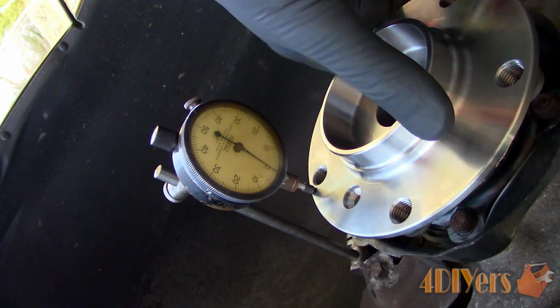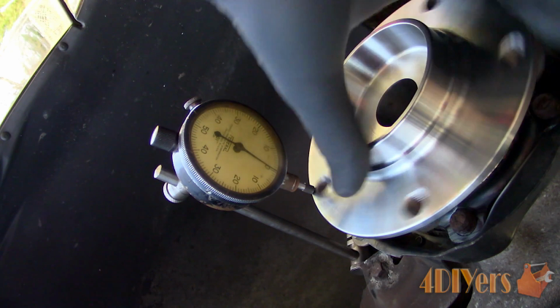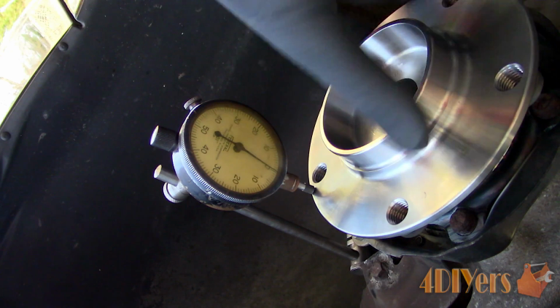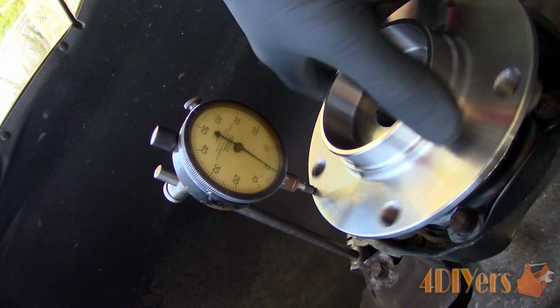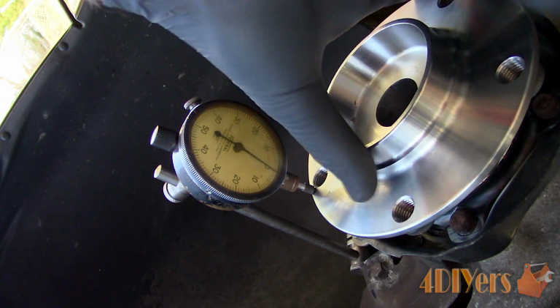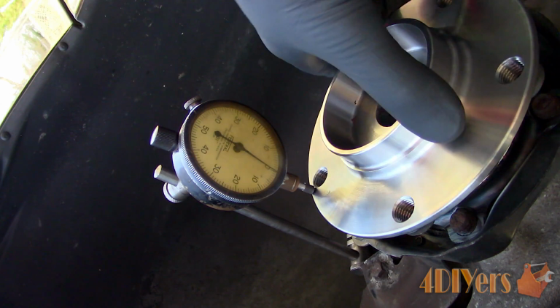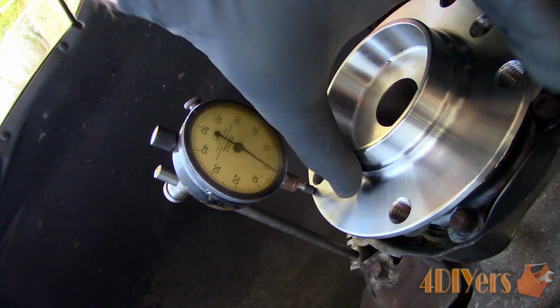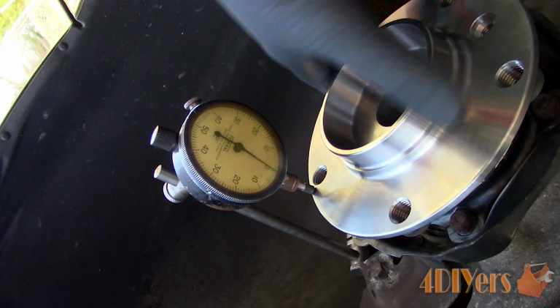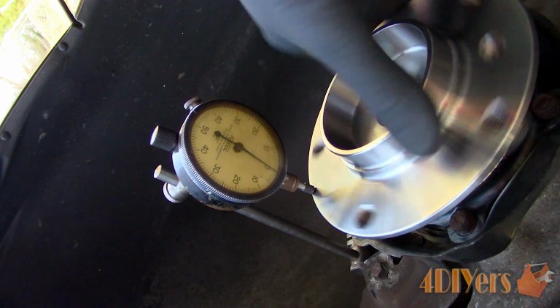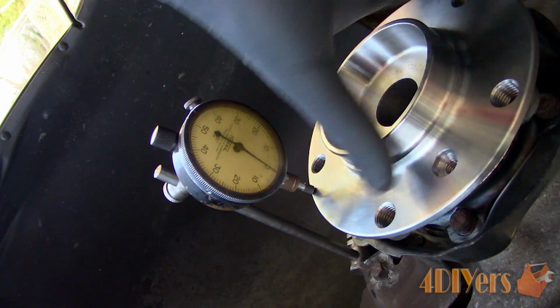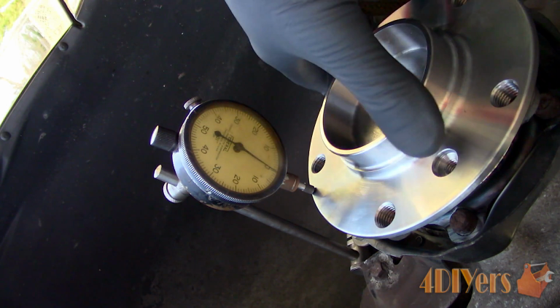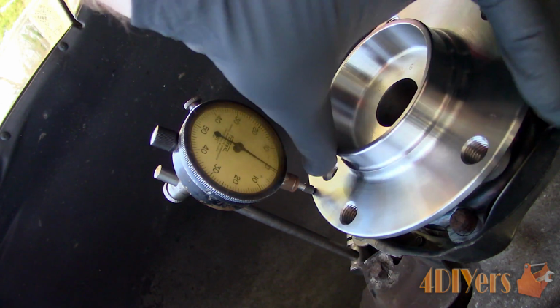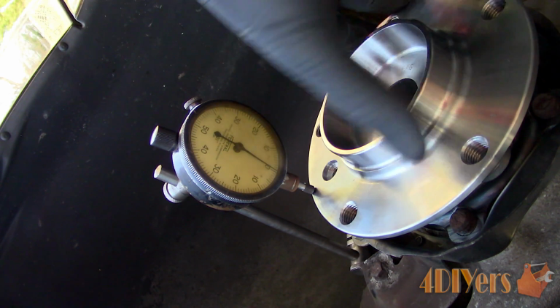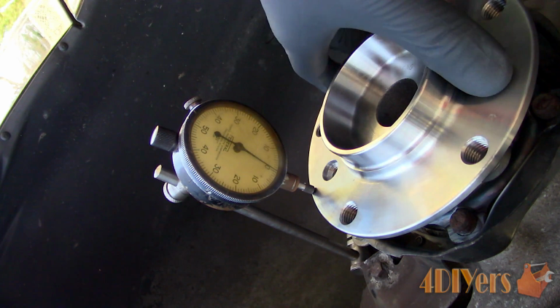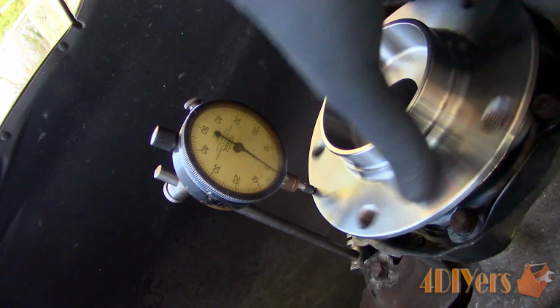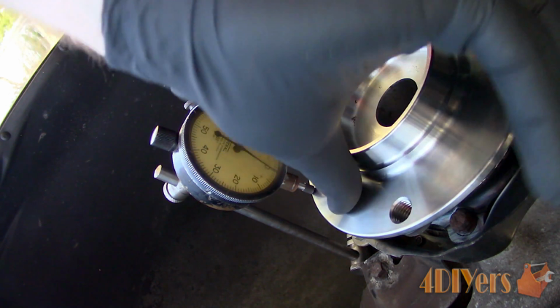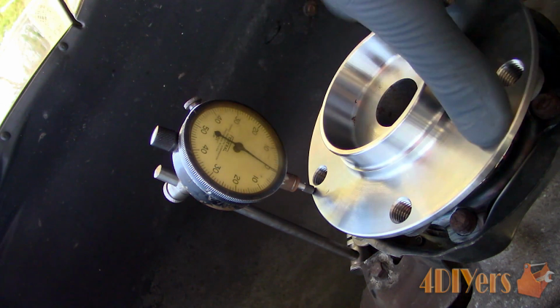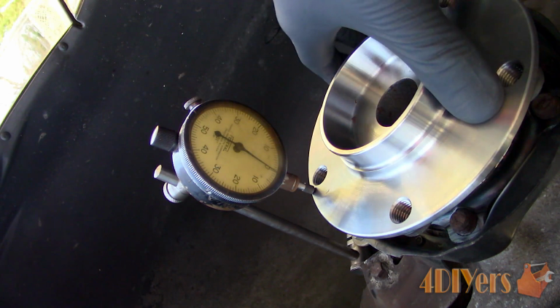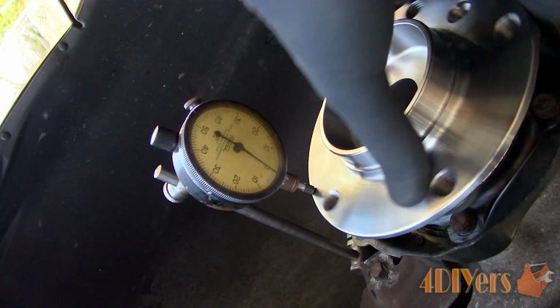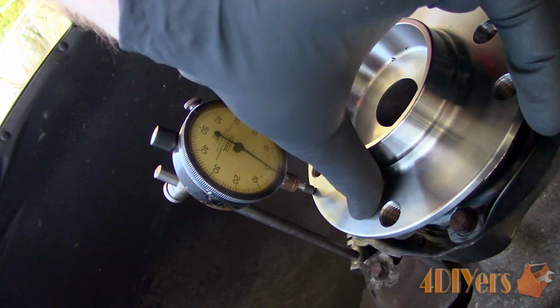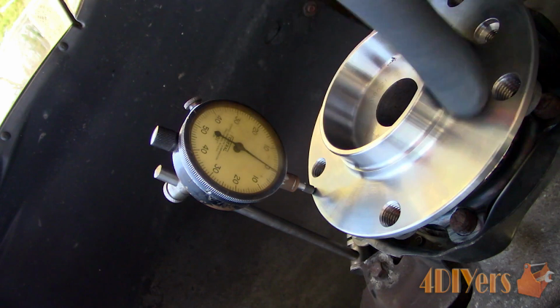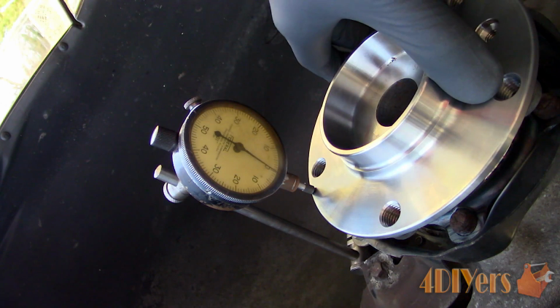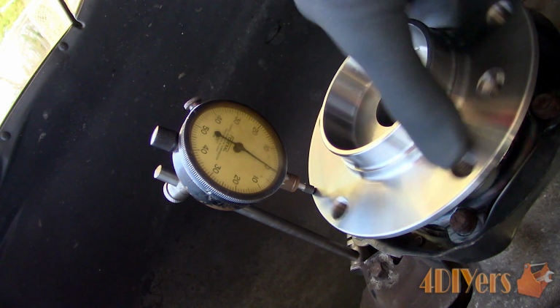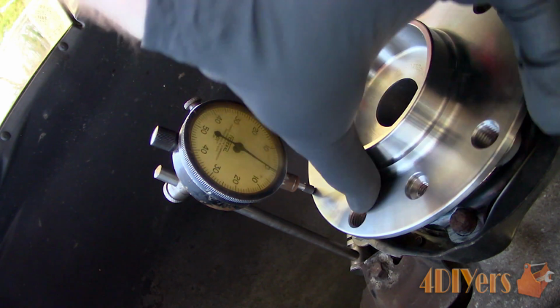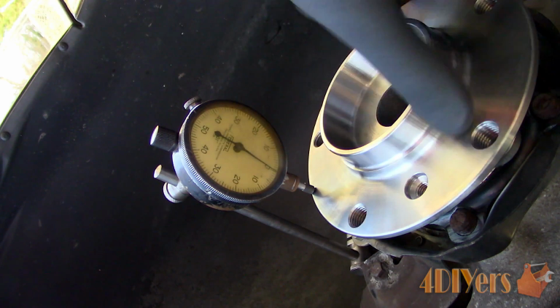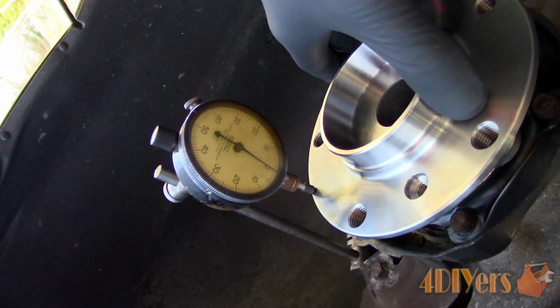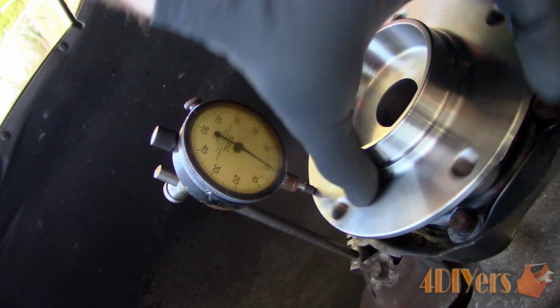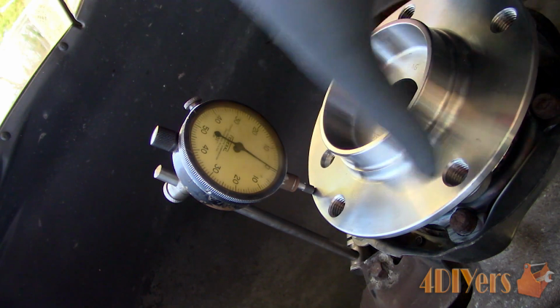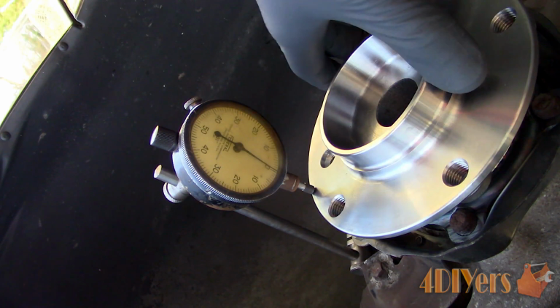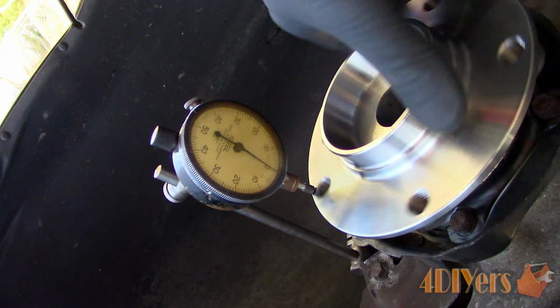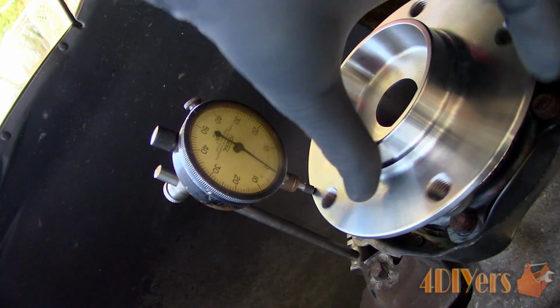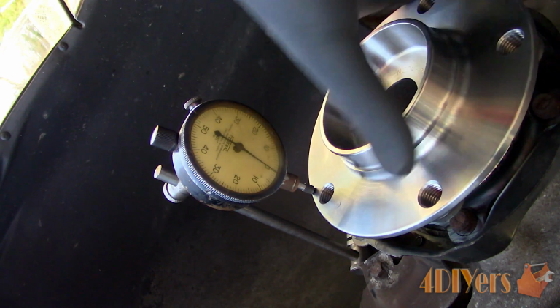It's also important to check the hub runout when checking the rotor for runout, if both assemblies are separate — meaning the rotor, hub, and wheel bearing are not one assembly.